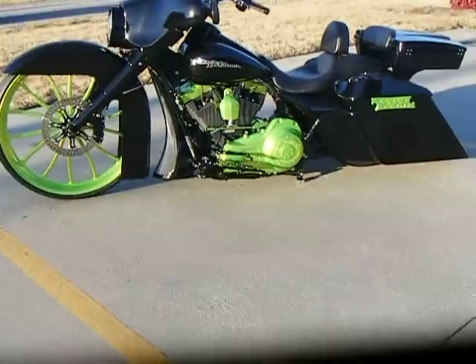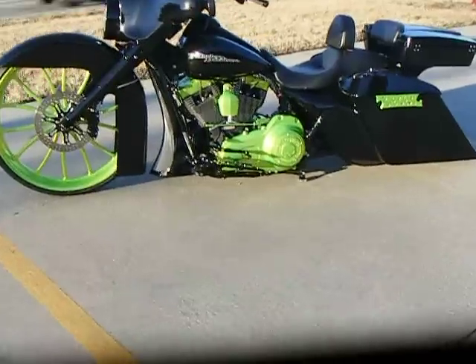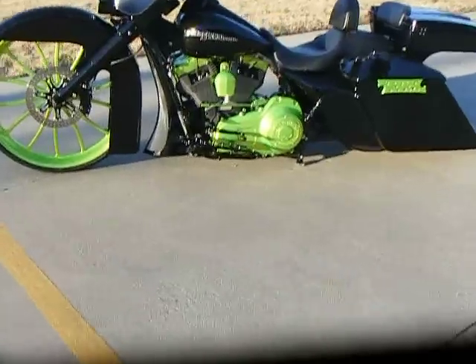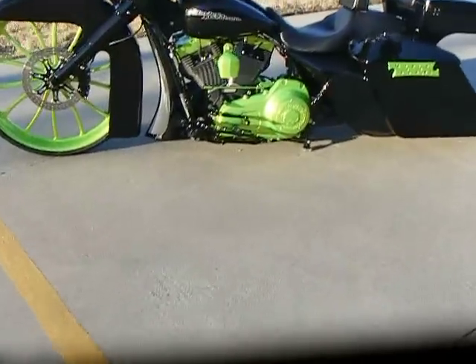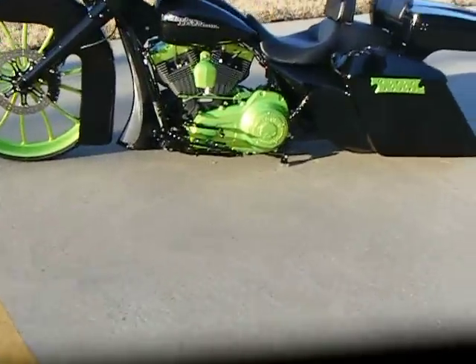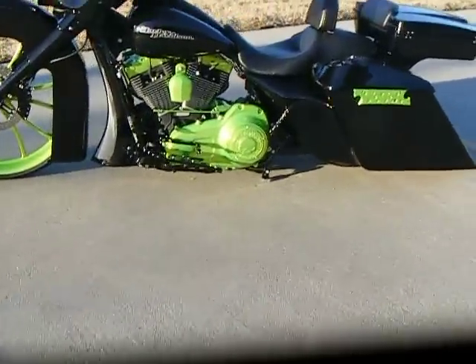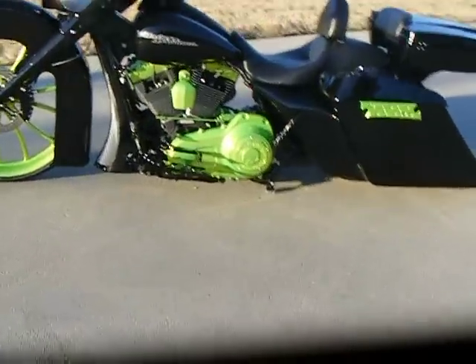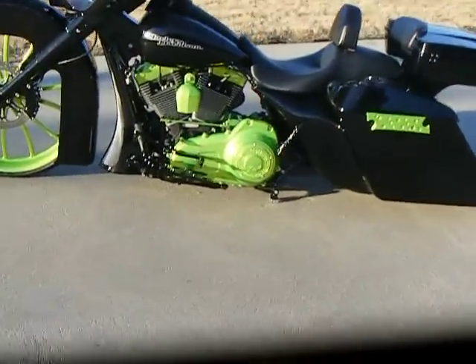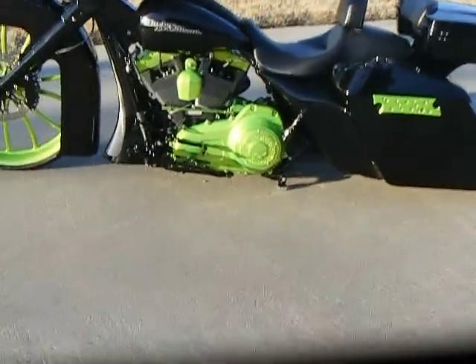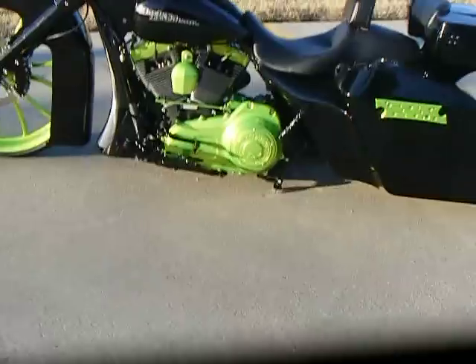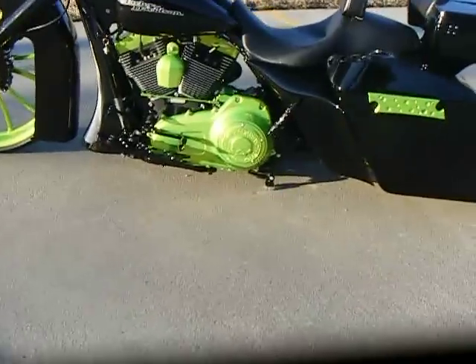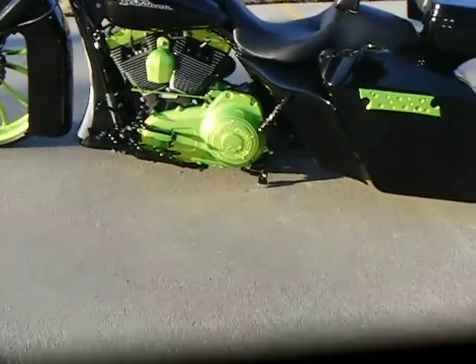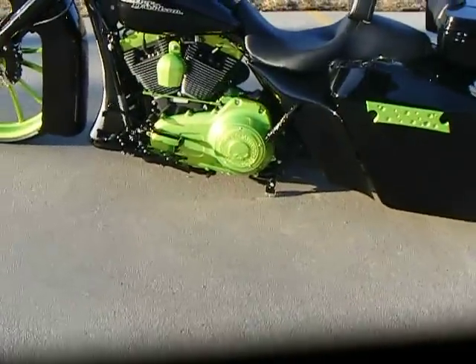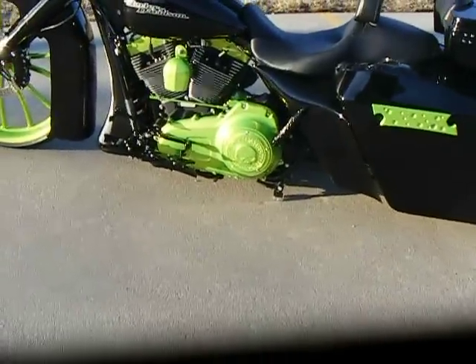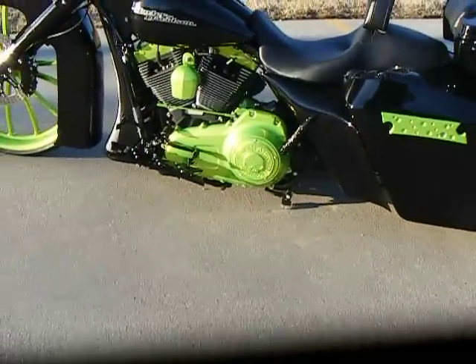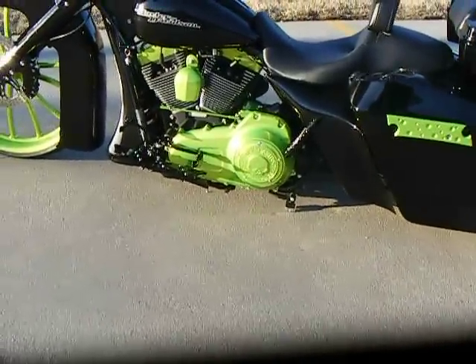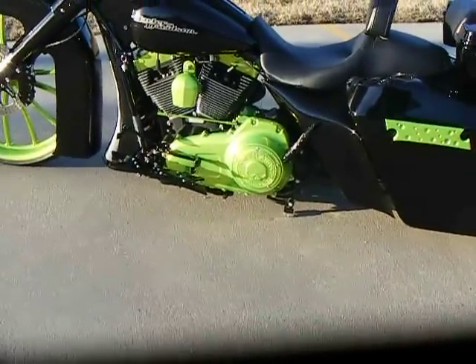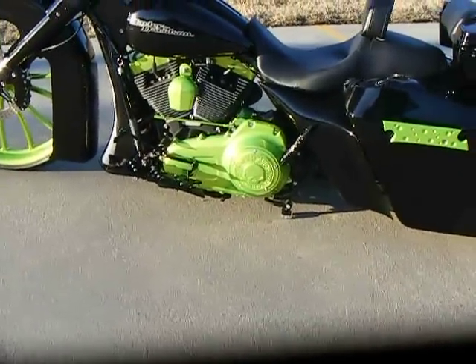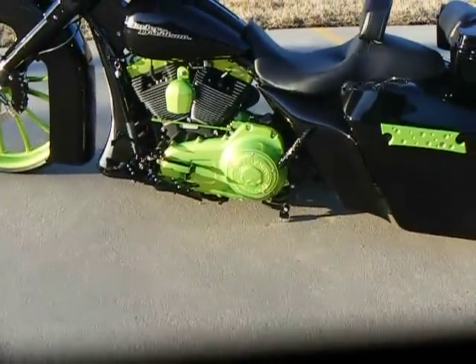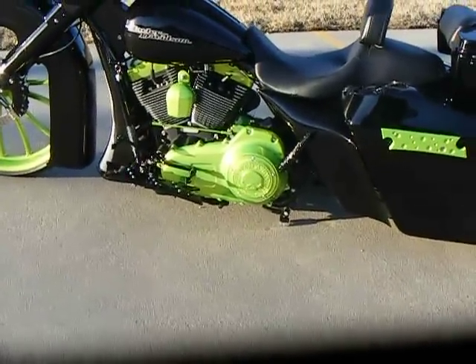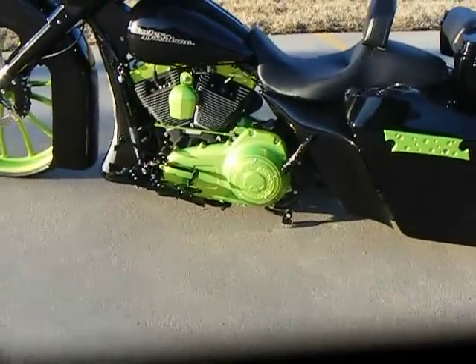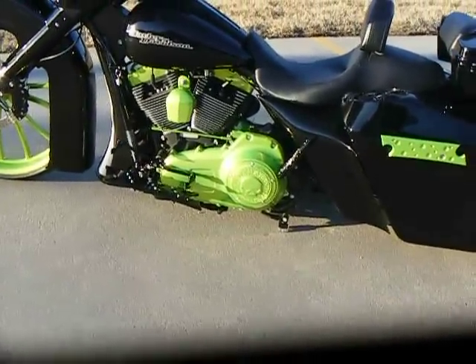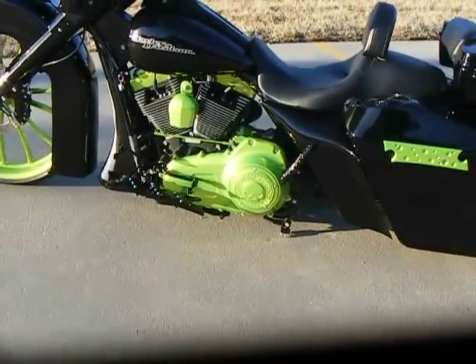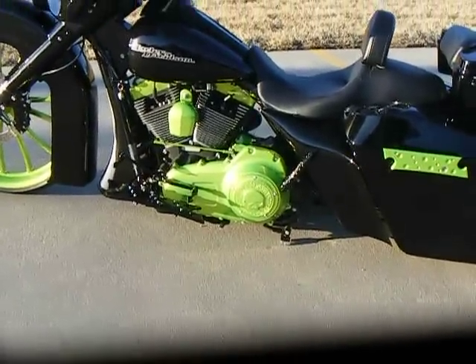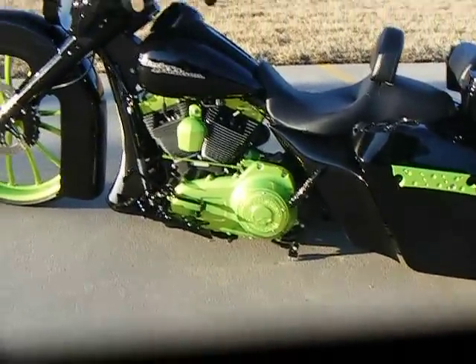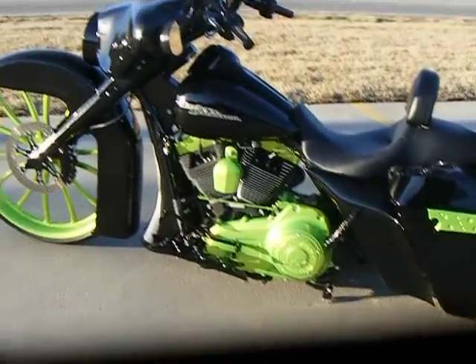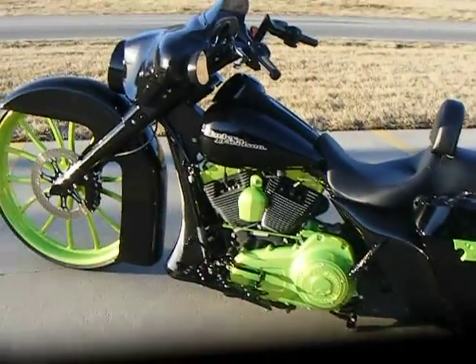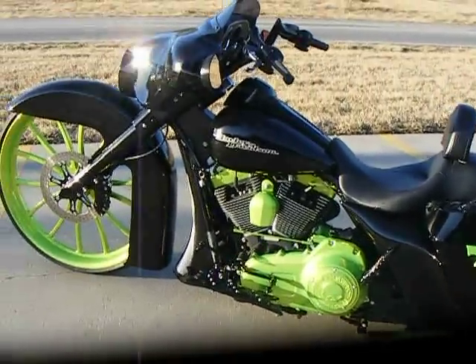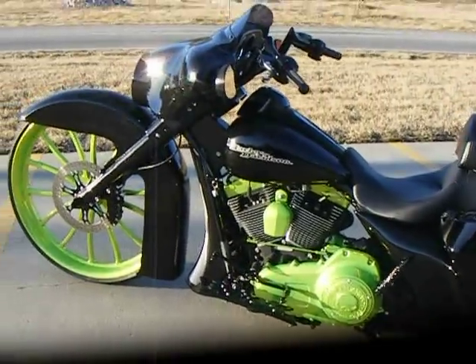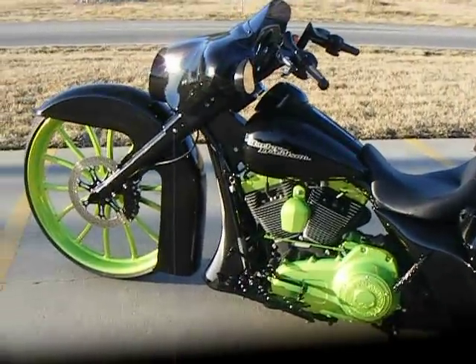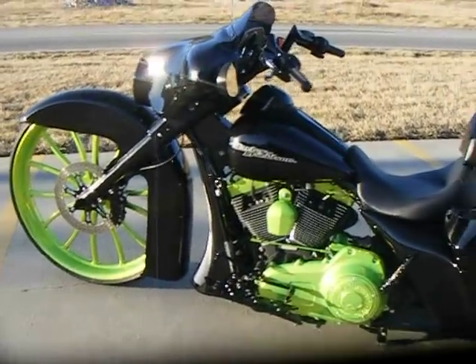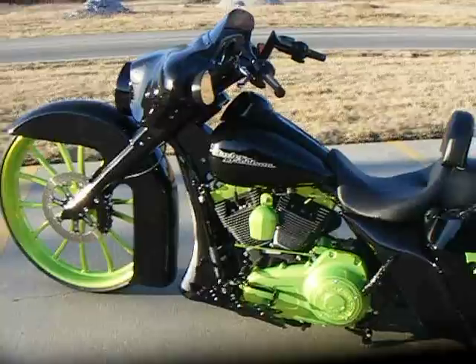It does have a center stand installed so when you park it, you just motorize the feet of the center stand down and let the air out, and it will park straight up. You don't have to worry about it falling over or use the kickstand.